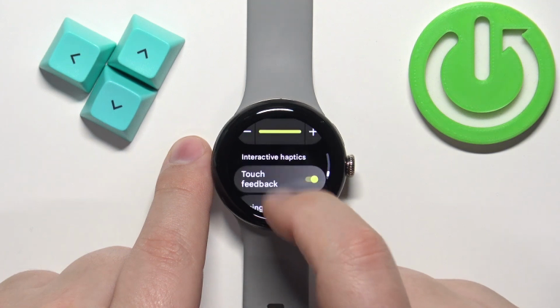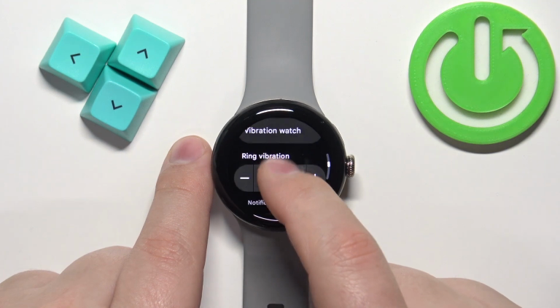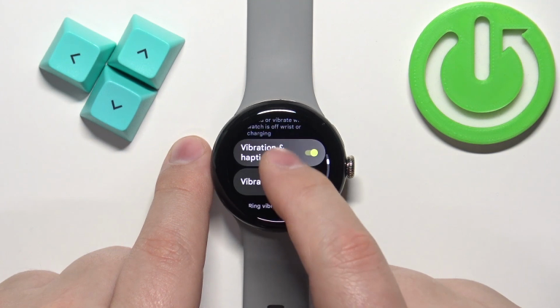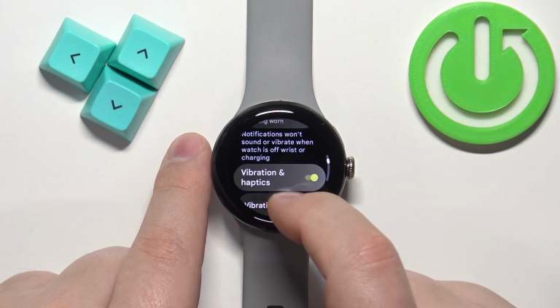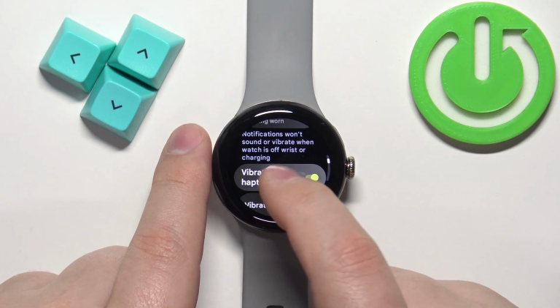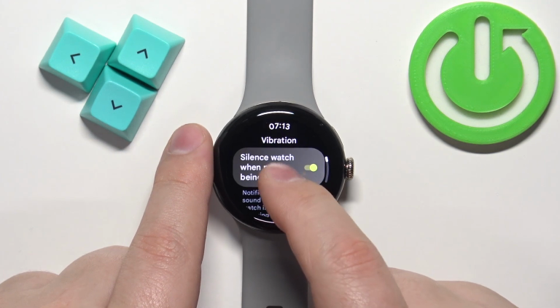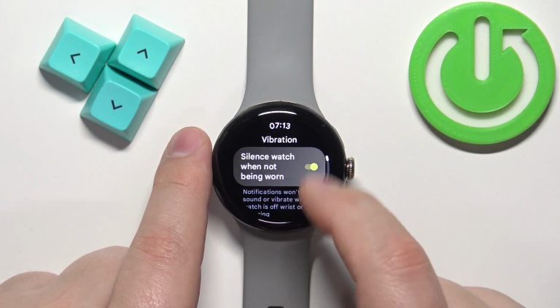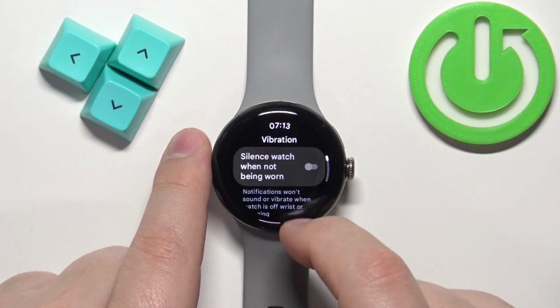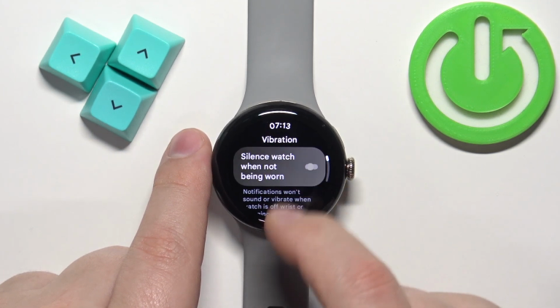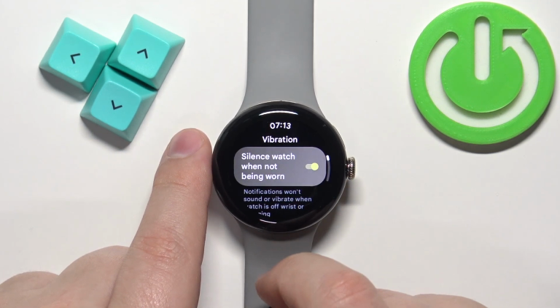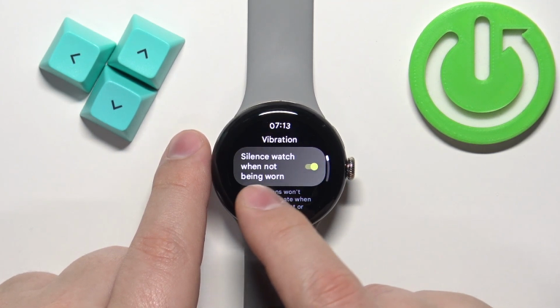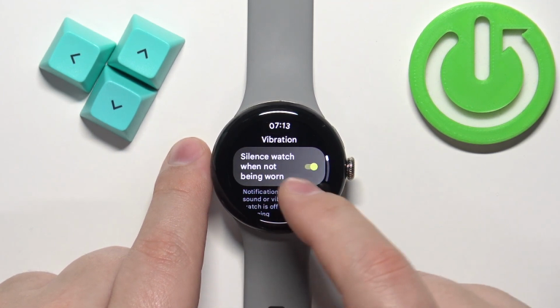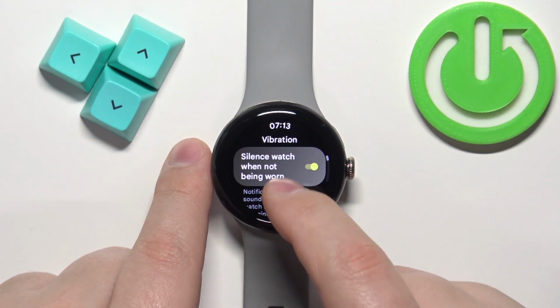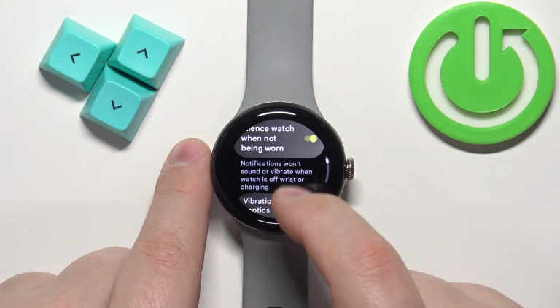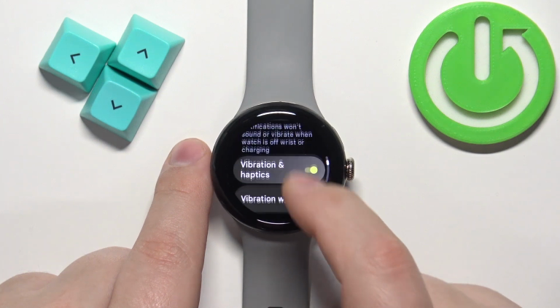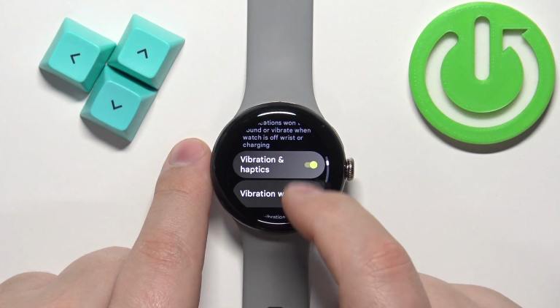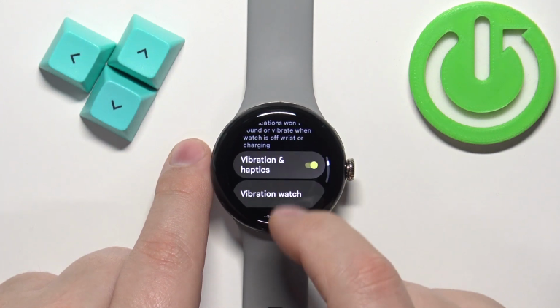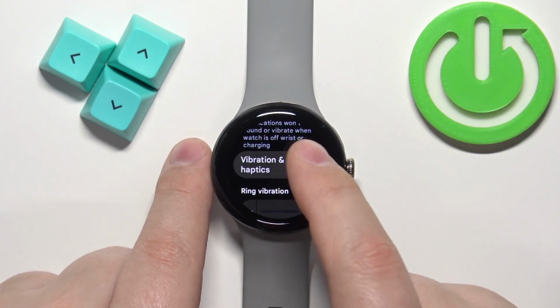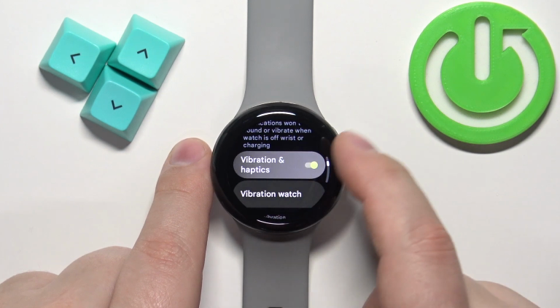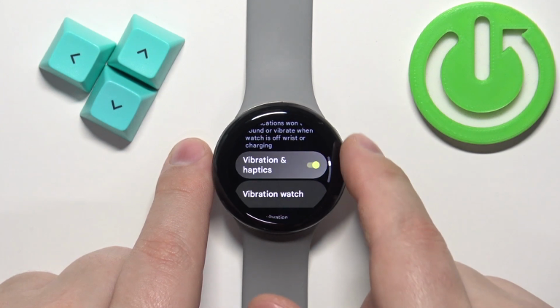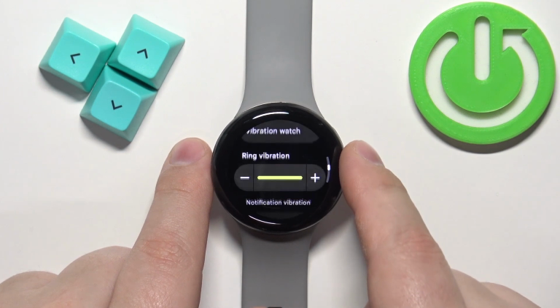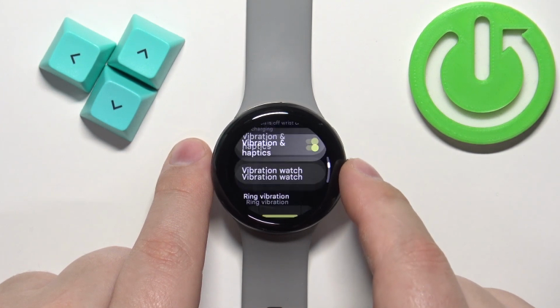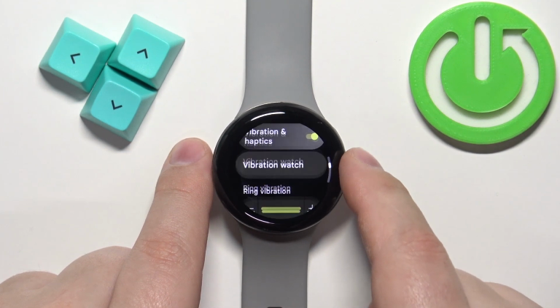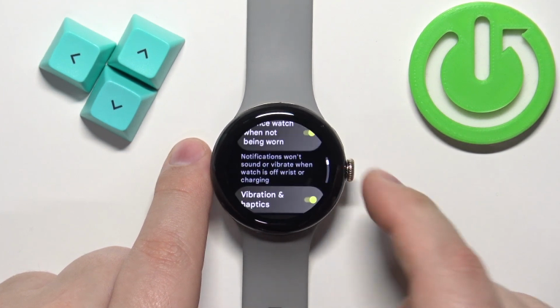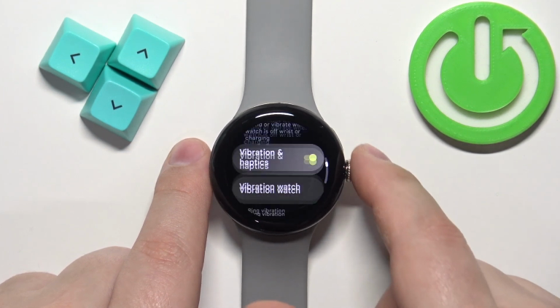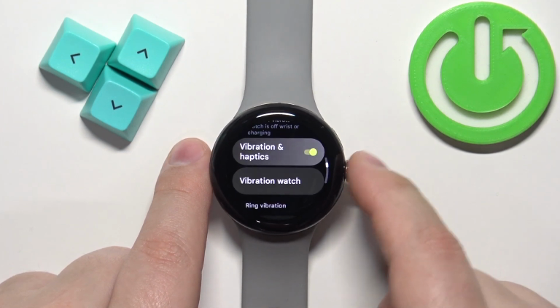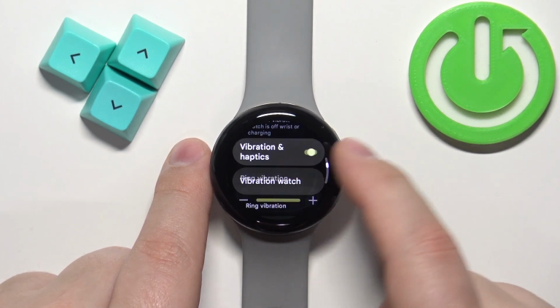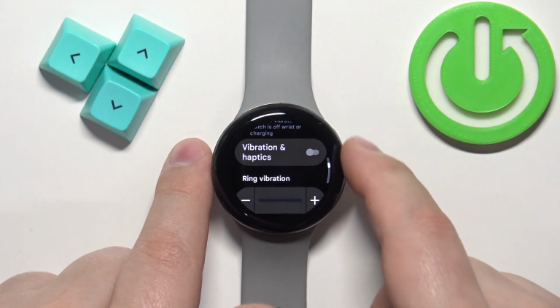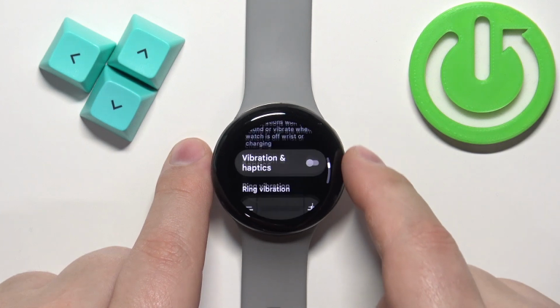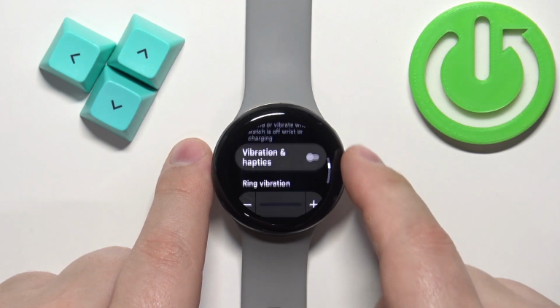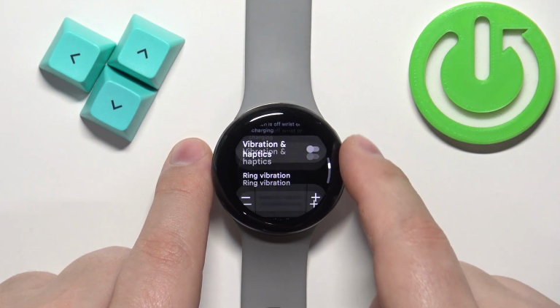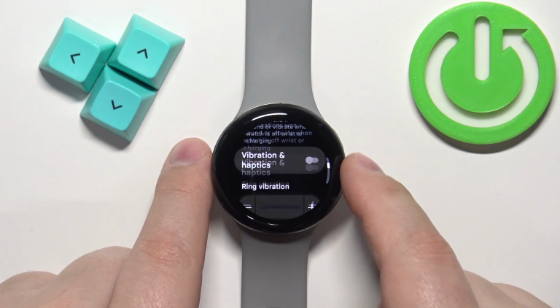You have some other options as well. You can enable or disable the option to silence the watch when not being worn. You can also enable or disable the haptic vibration — so if you use the crown and disable this option, it won't vibrate.